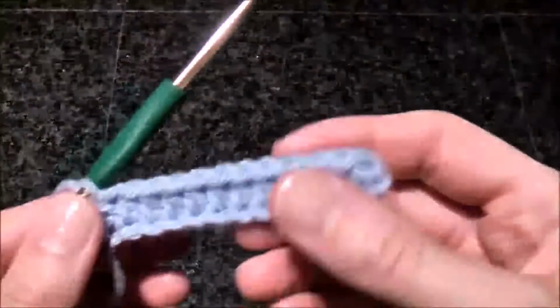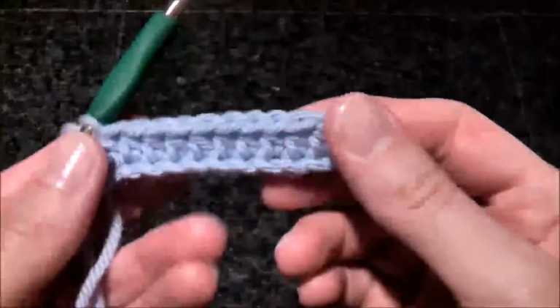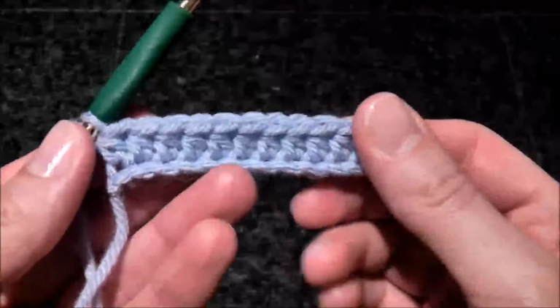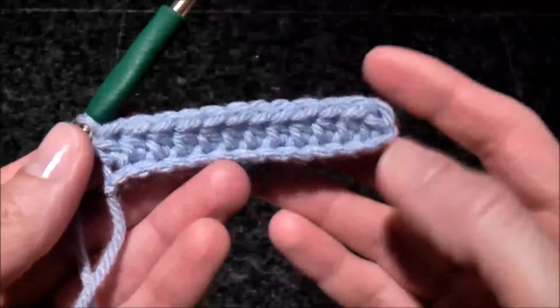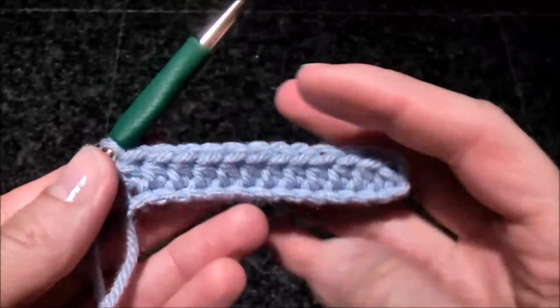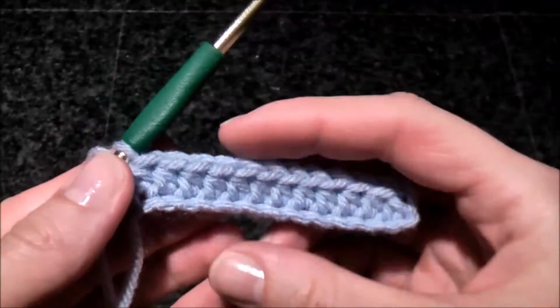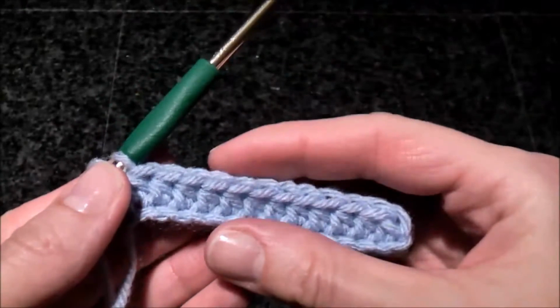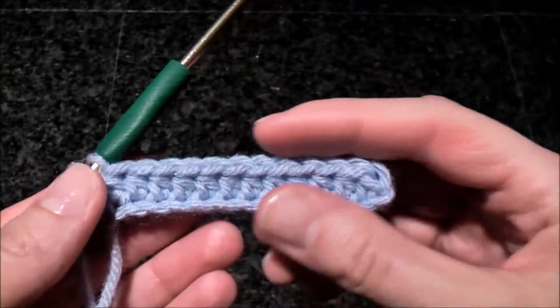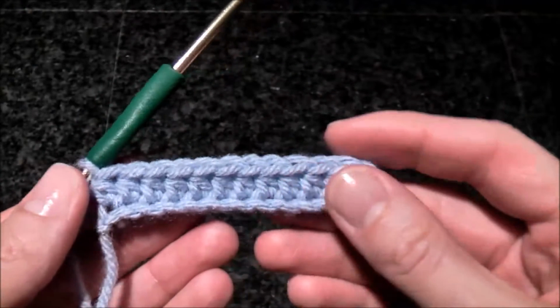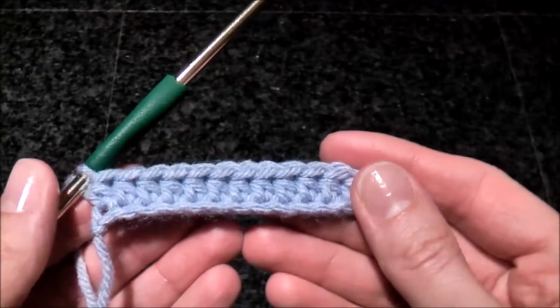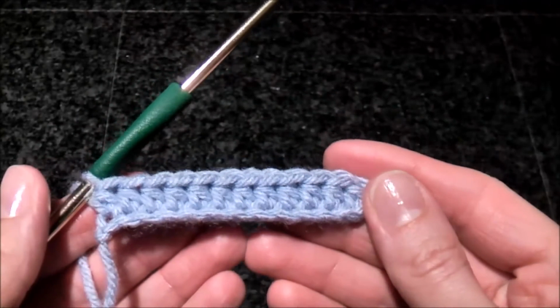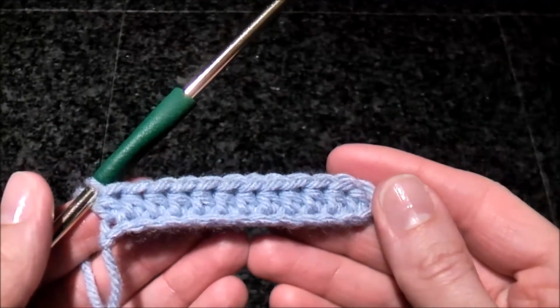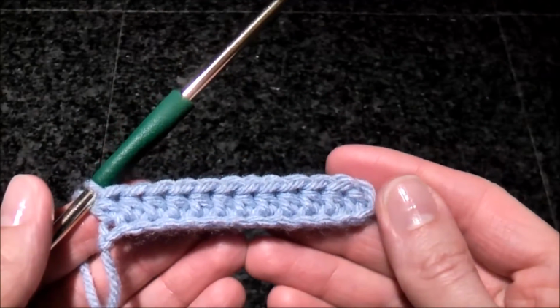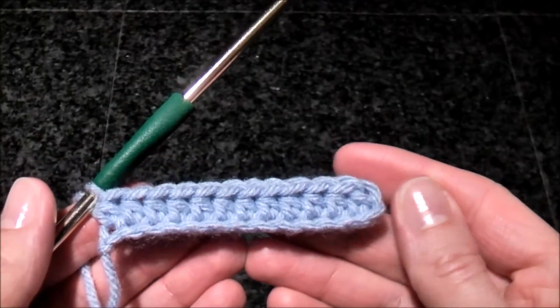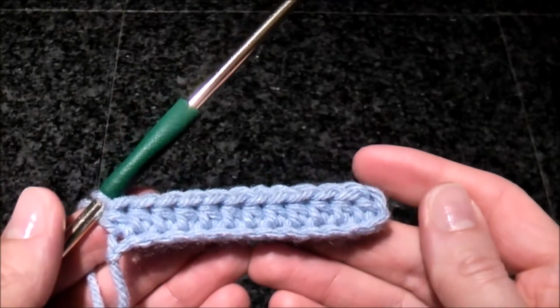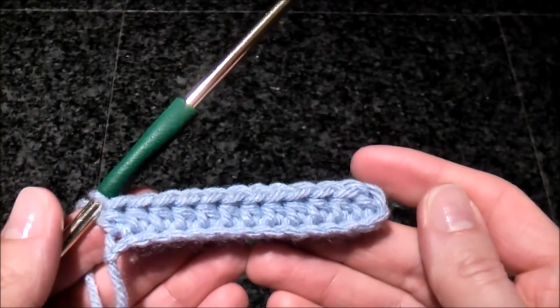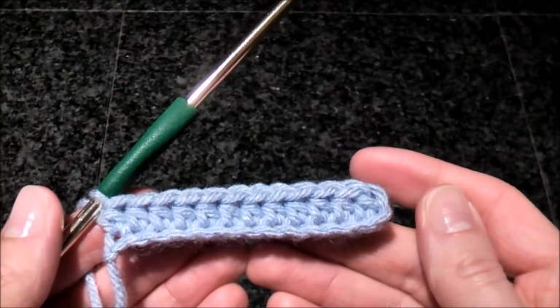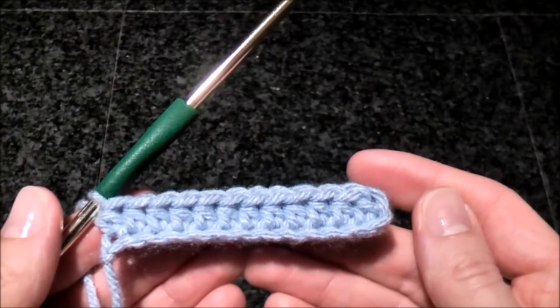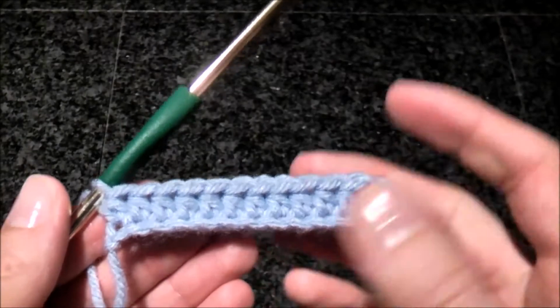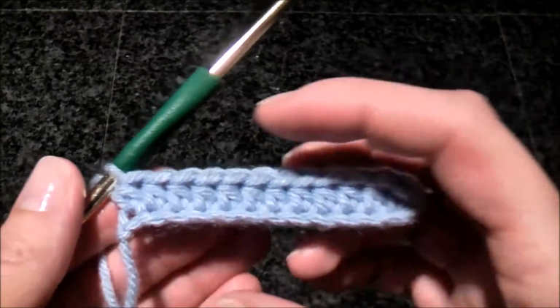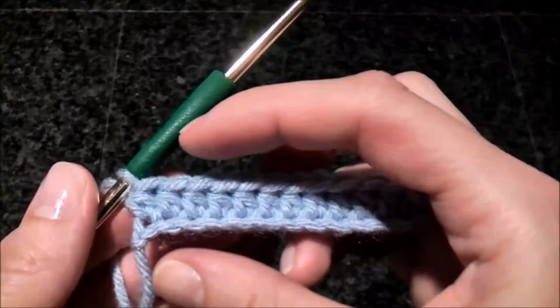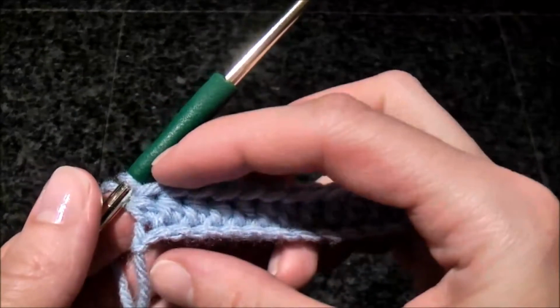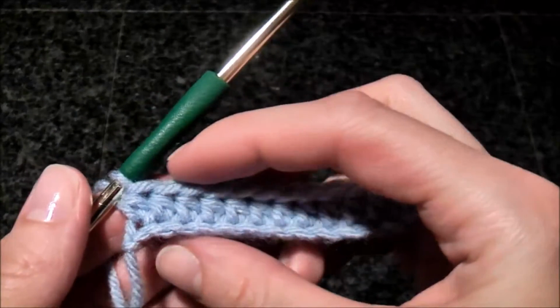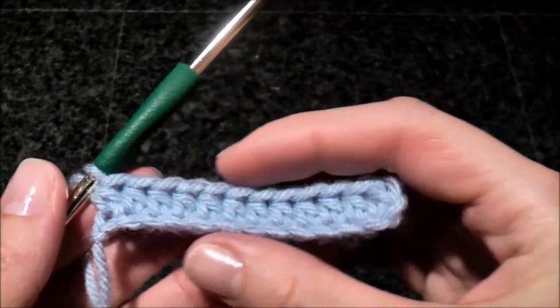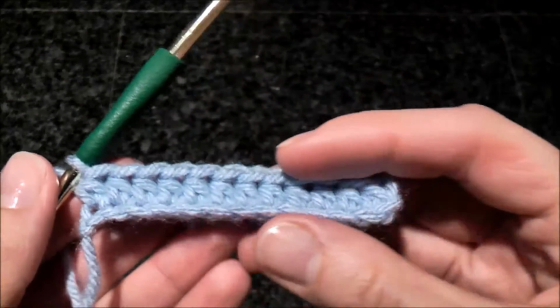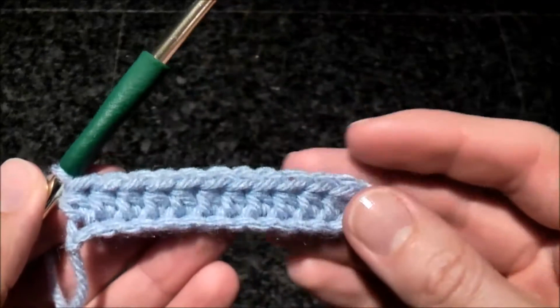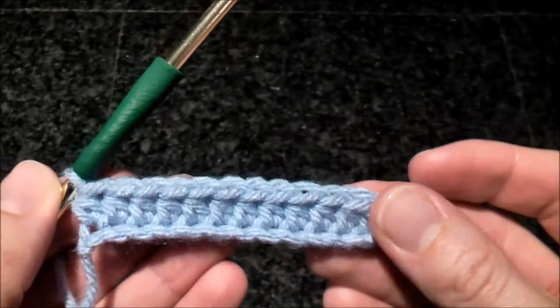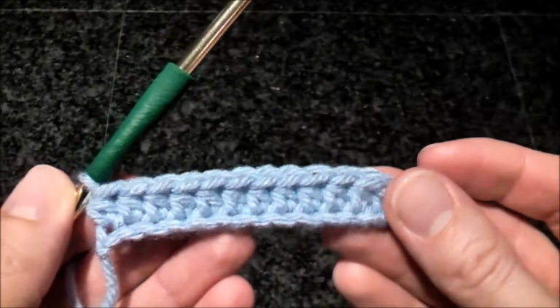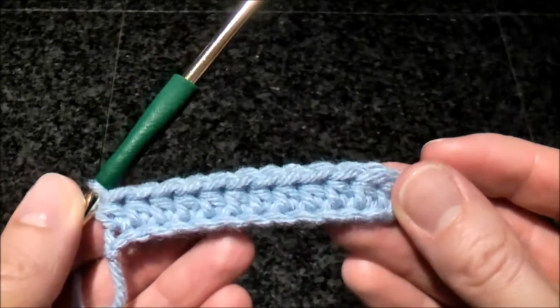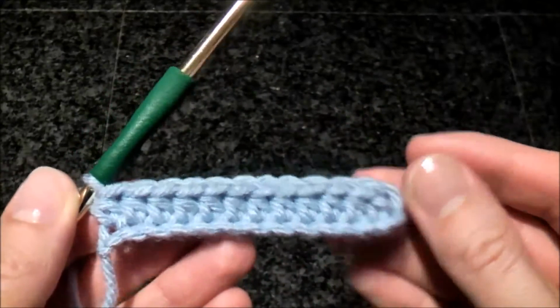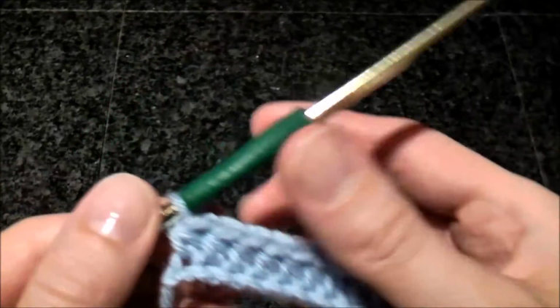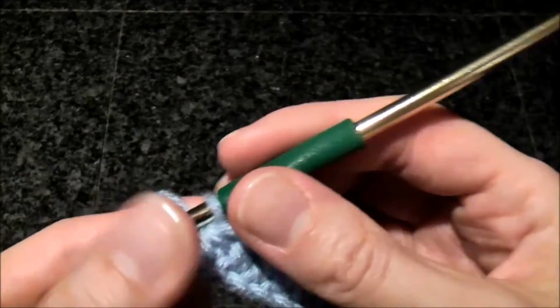Hello! In this video I'm going to show you how to do extended half double crochet stitches. For this sample I have a row of half double crochets.